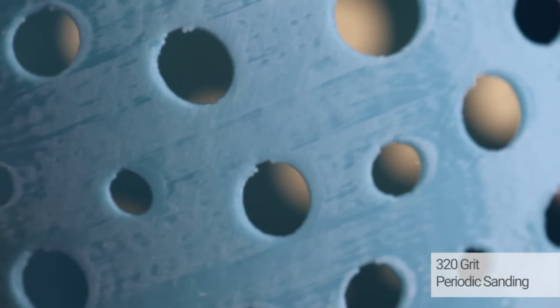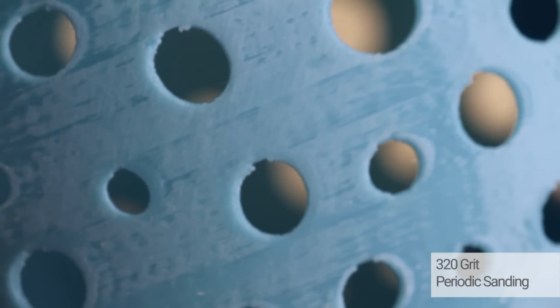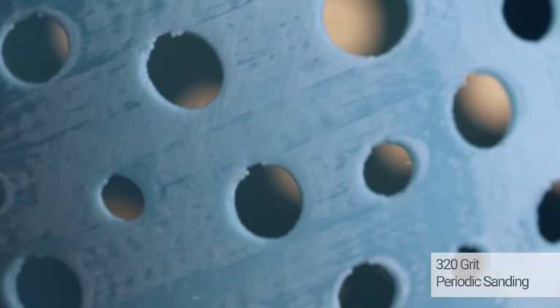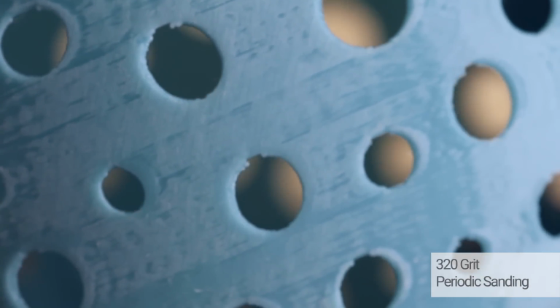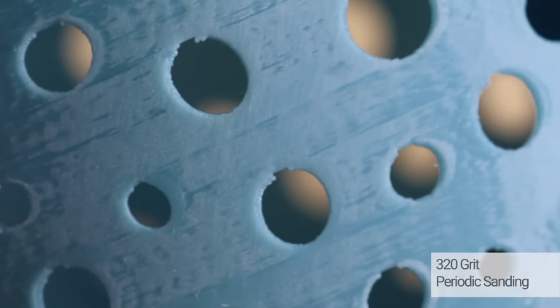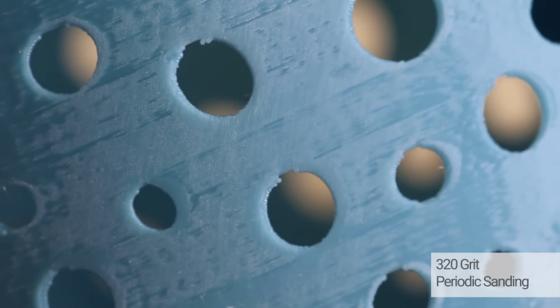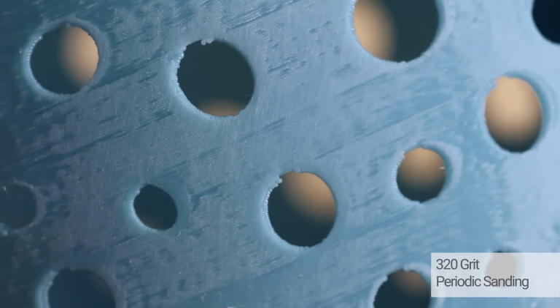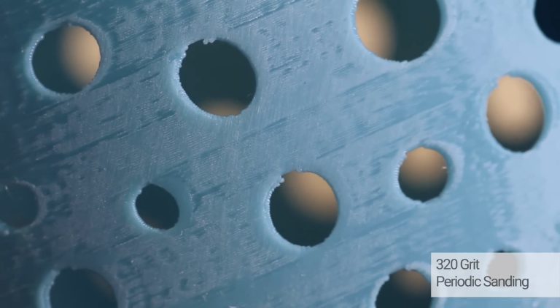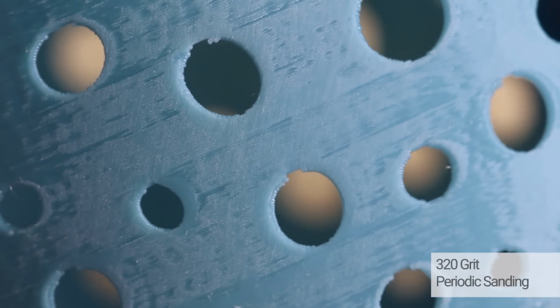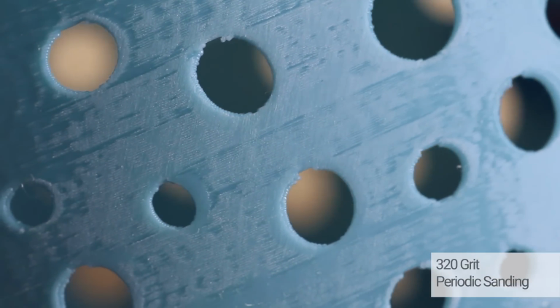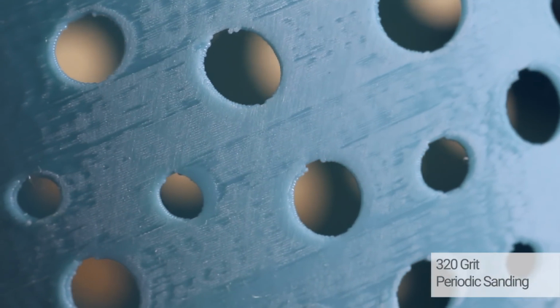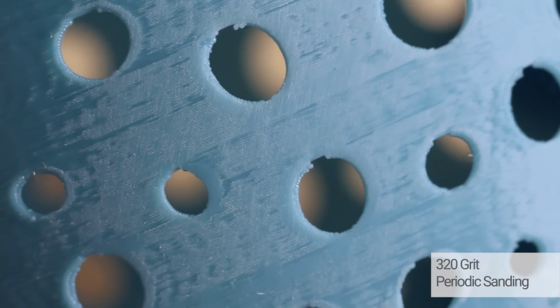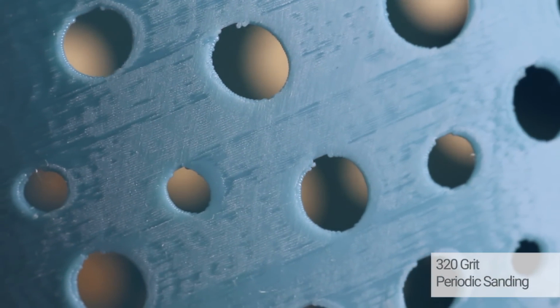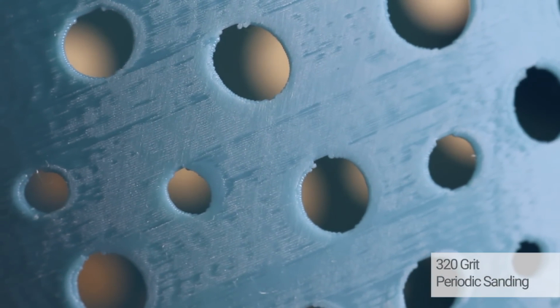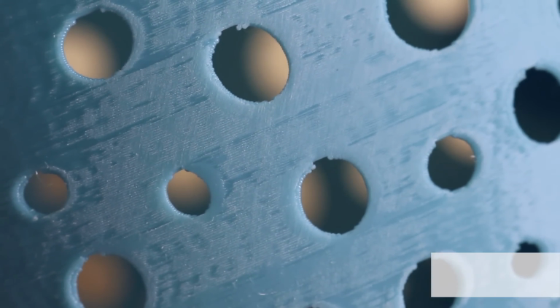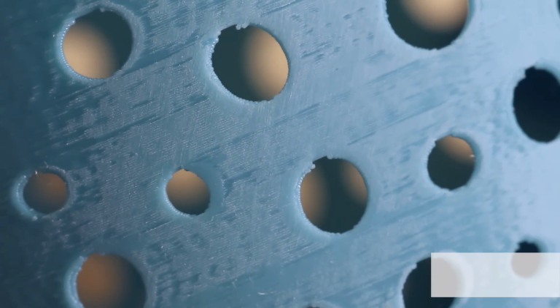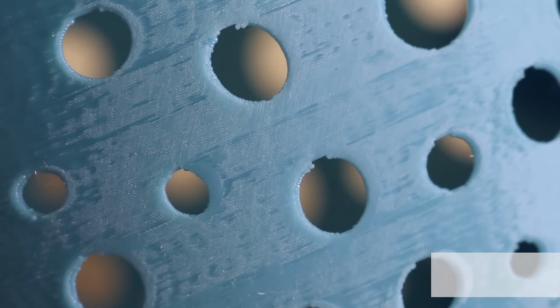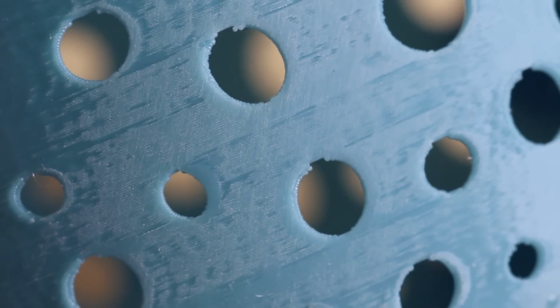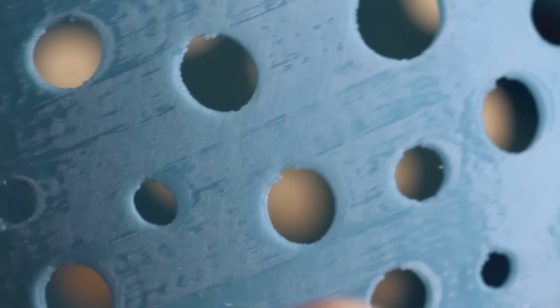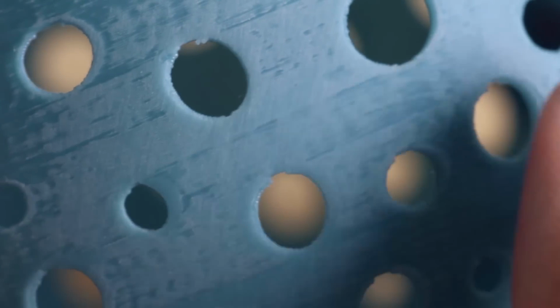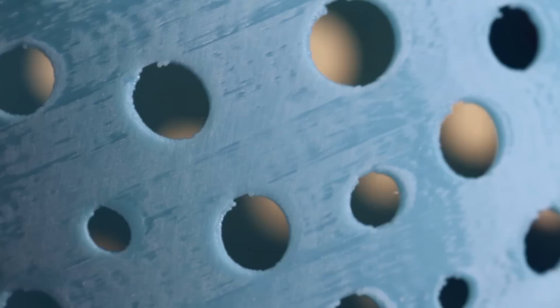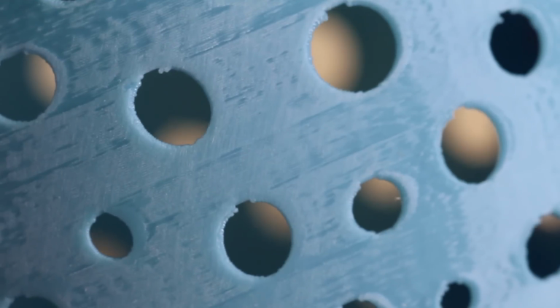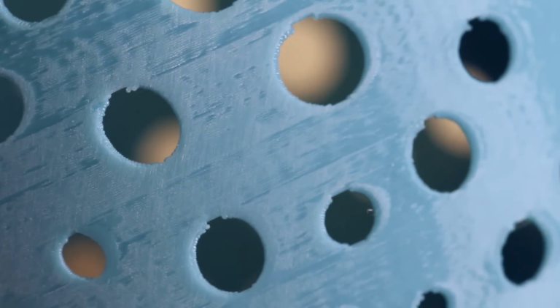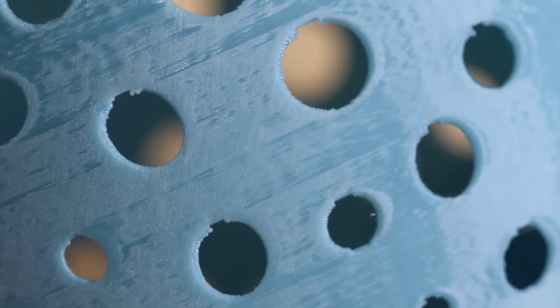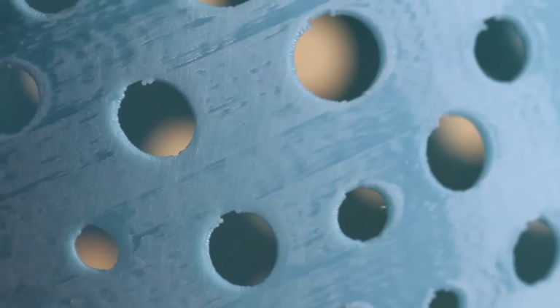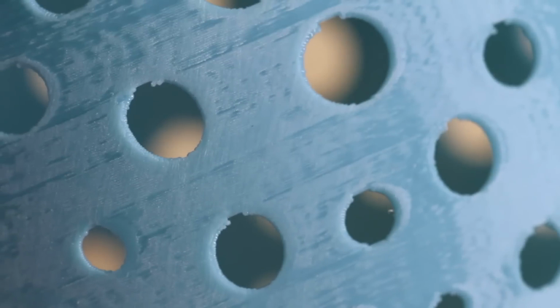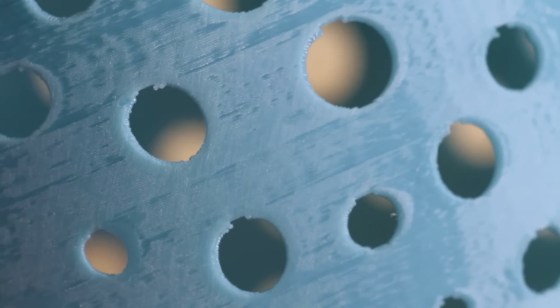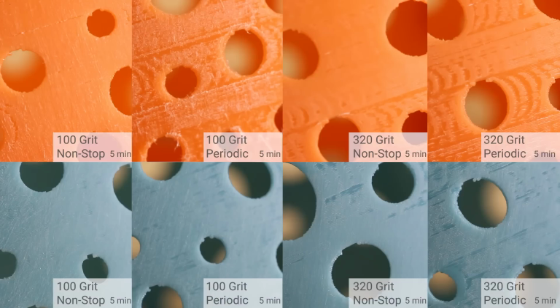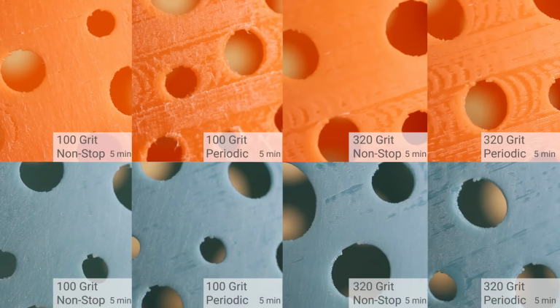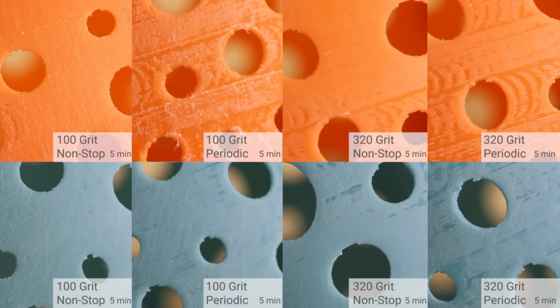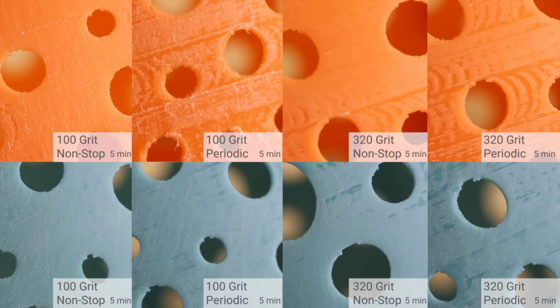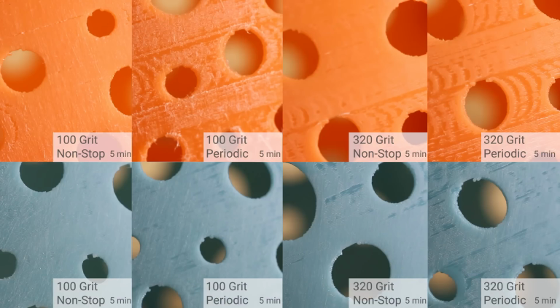320 grit periodically wet sanding achieves the same results but it takes a bit longer. Here is a summary of all the sanding.